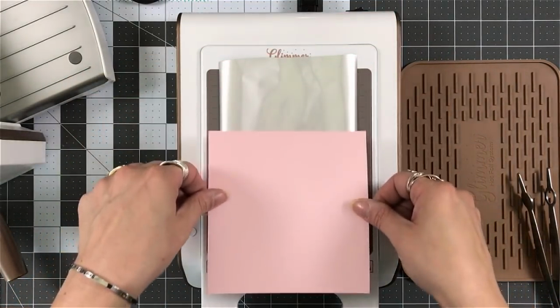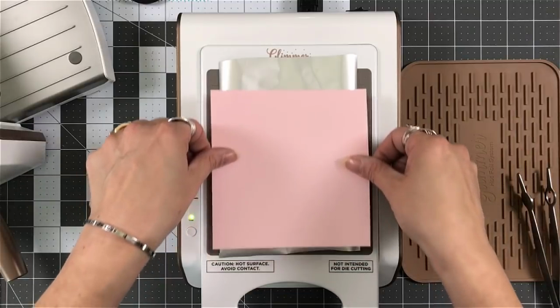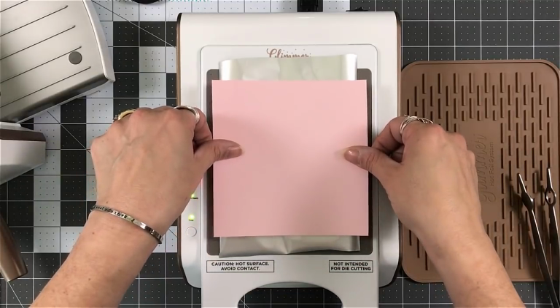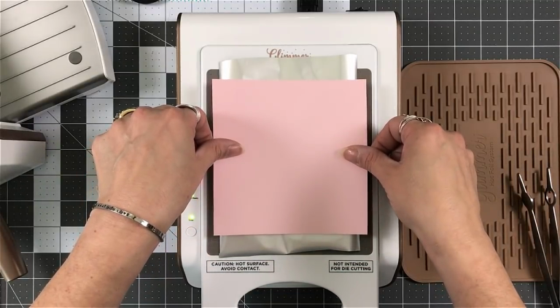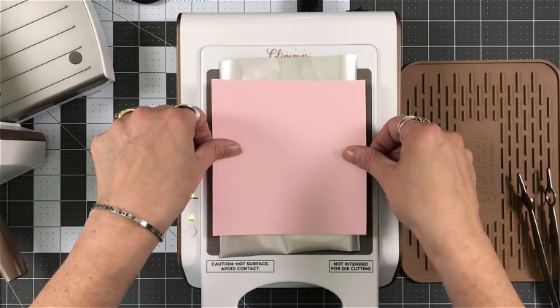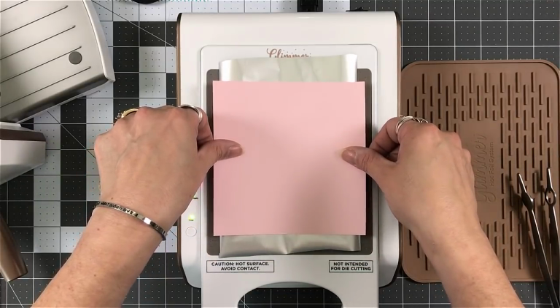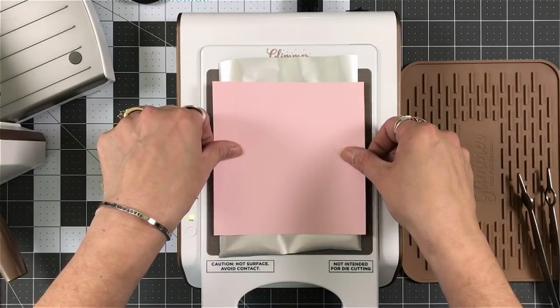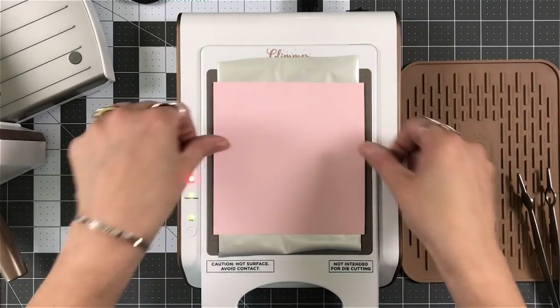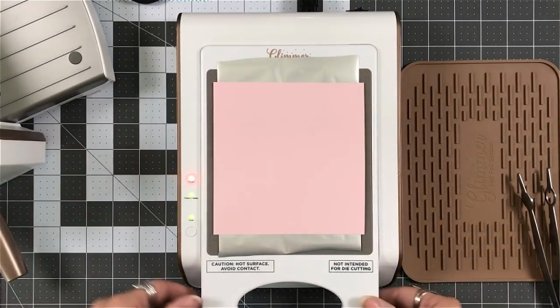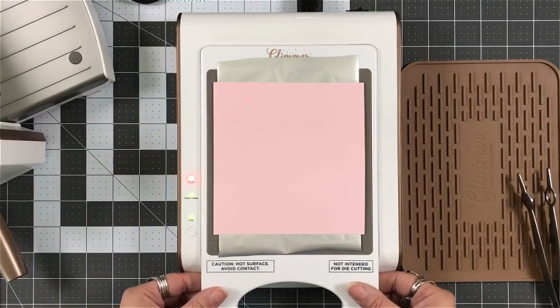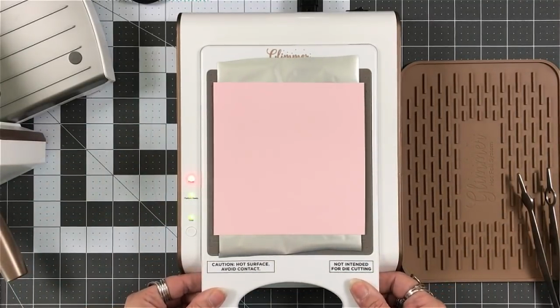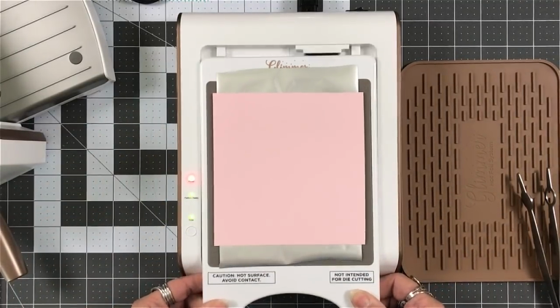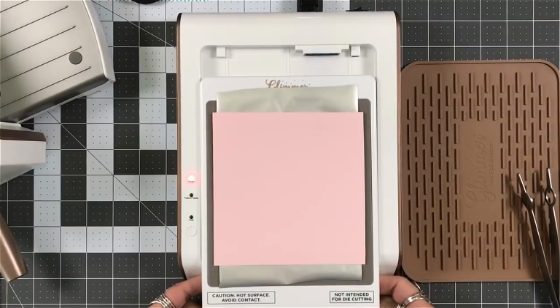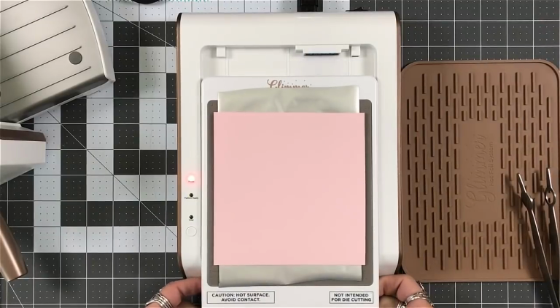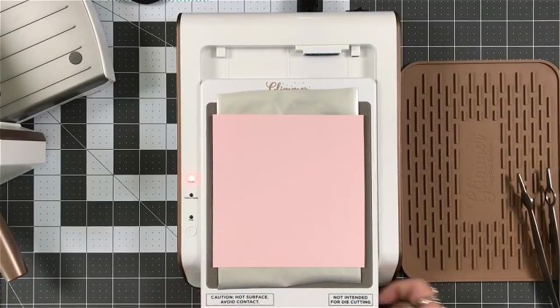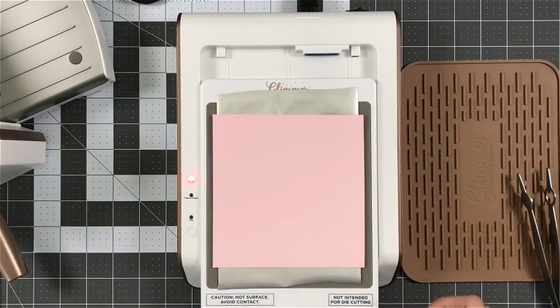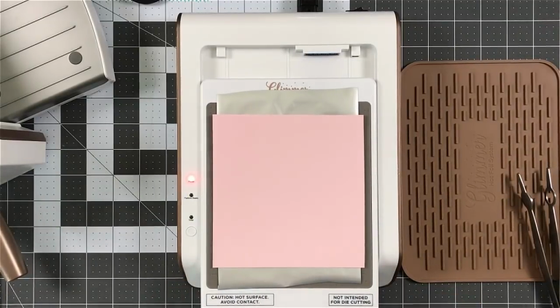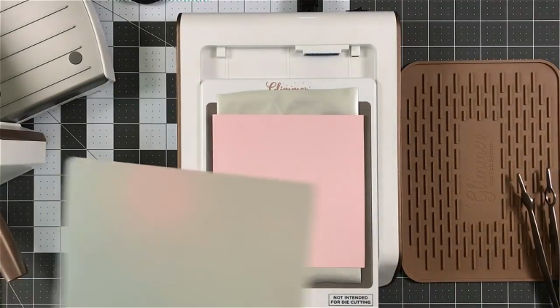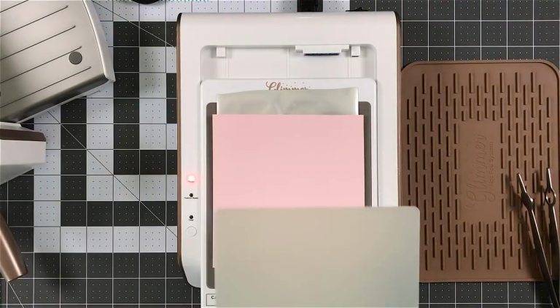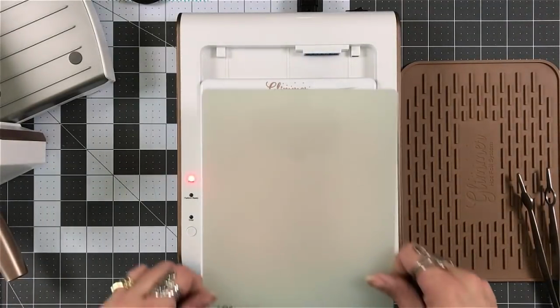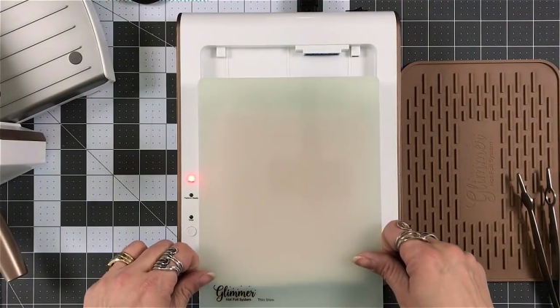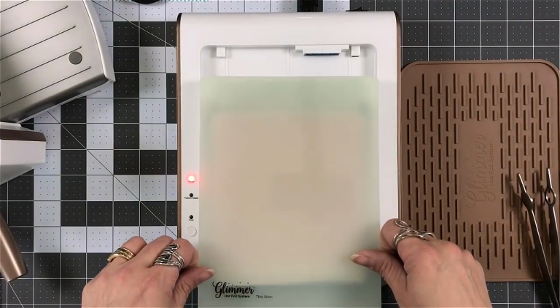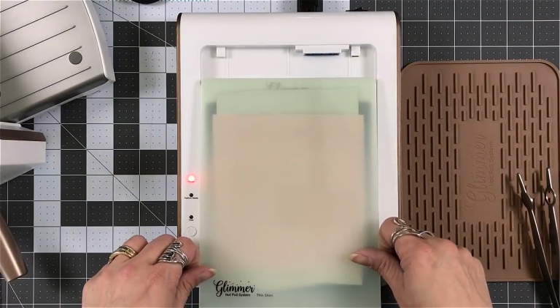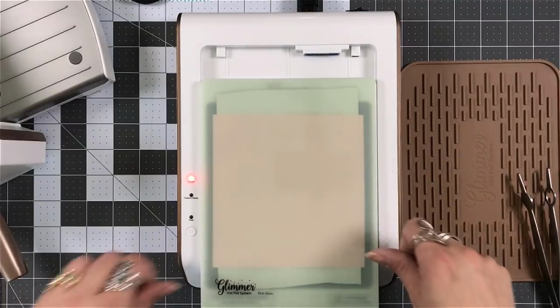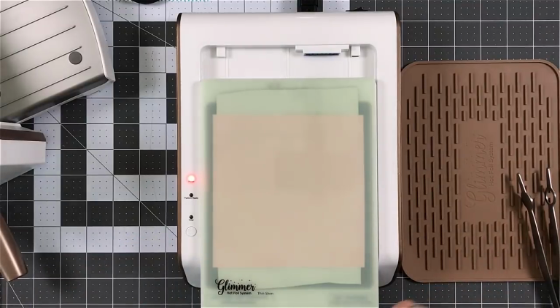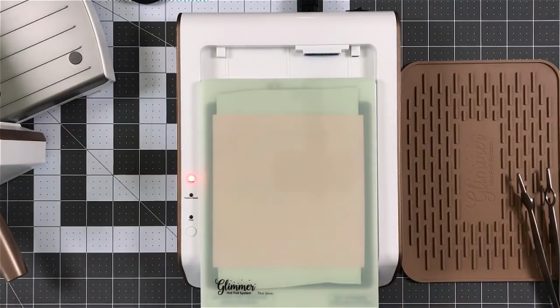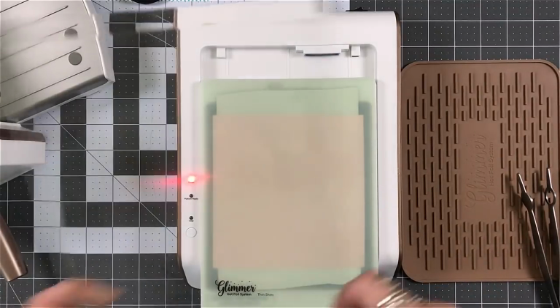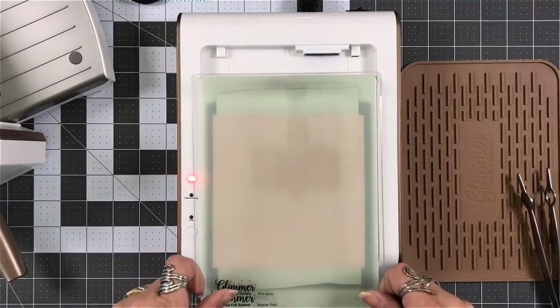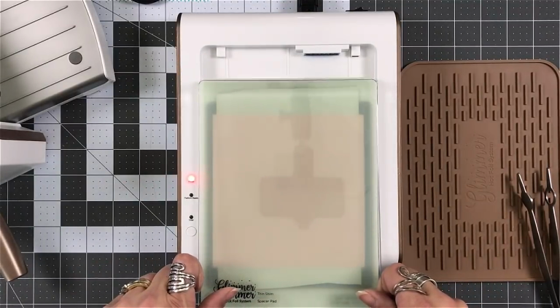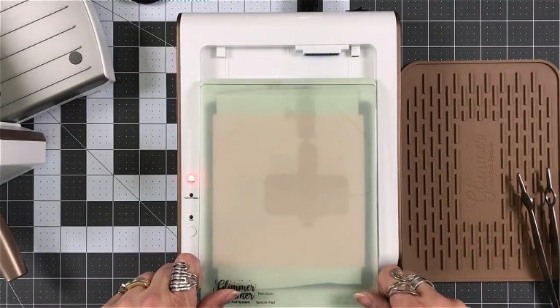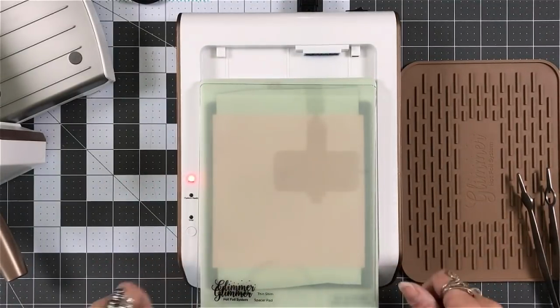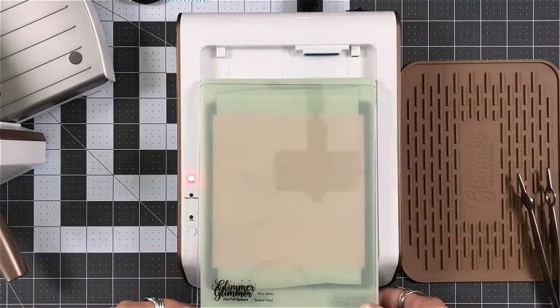The die cut side up, shiny foil side down, then cardstock. Try to remember to pull that out once you get the dies on before you put anything else down. Thin shim, clear shim.